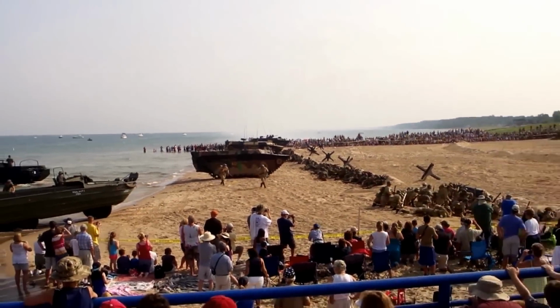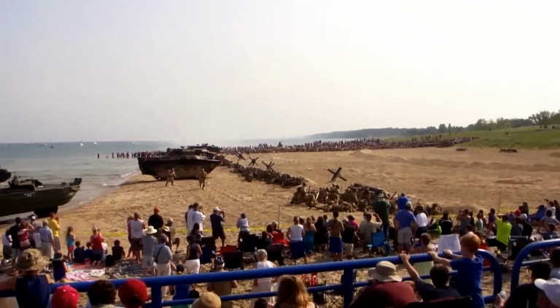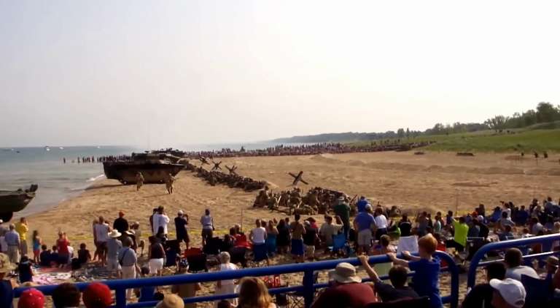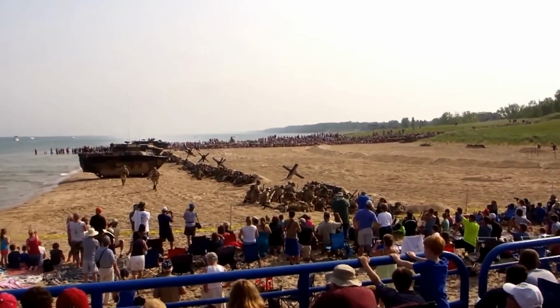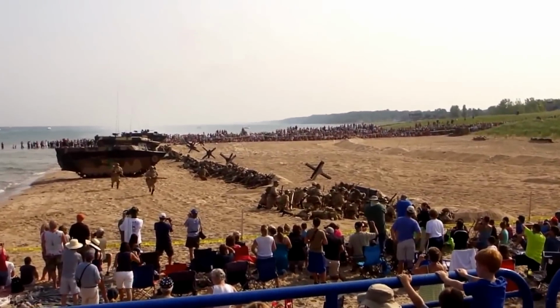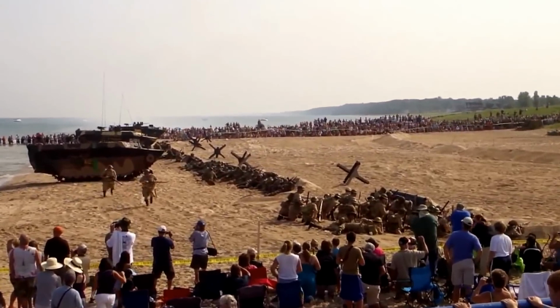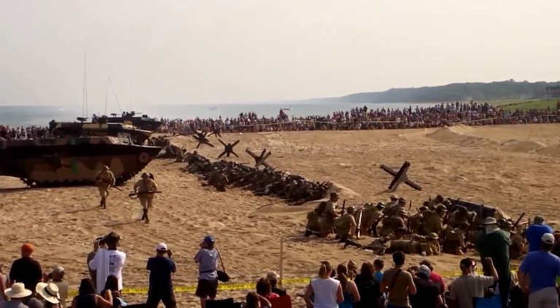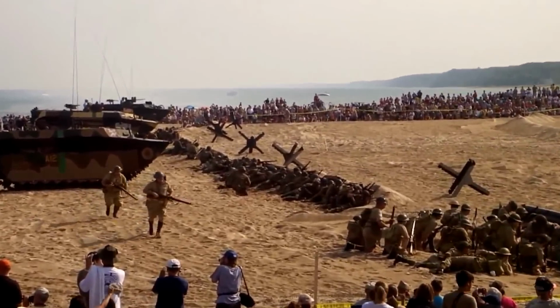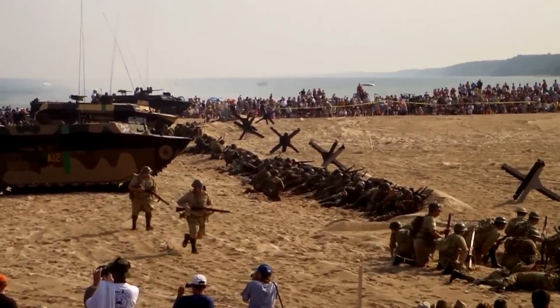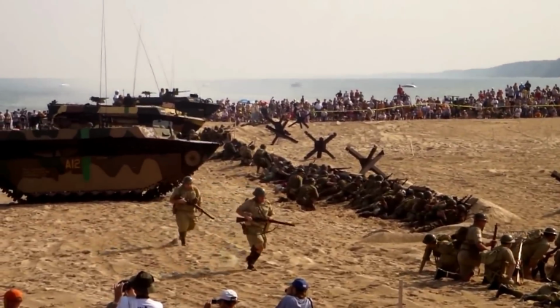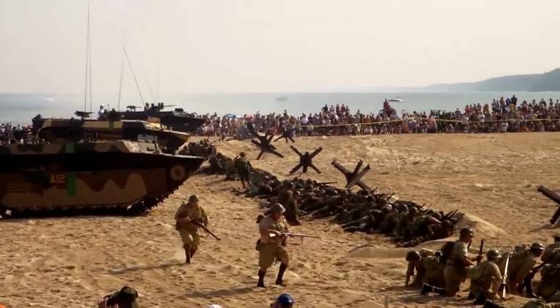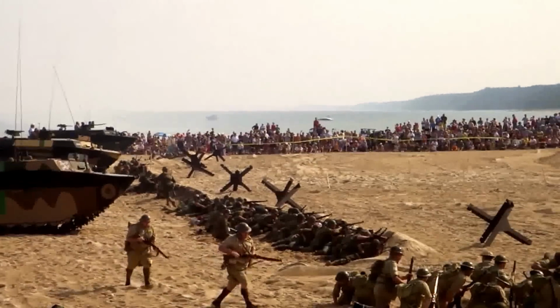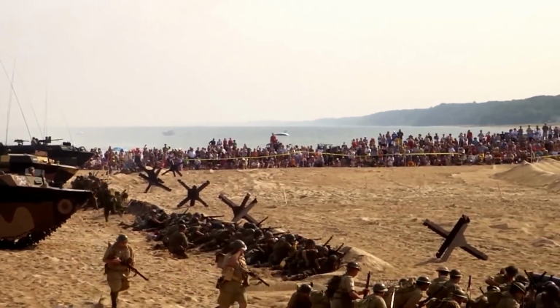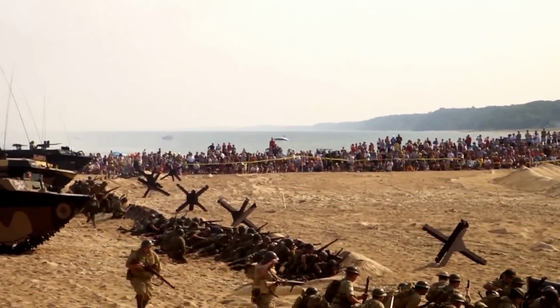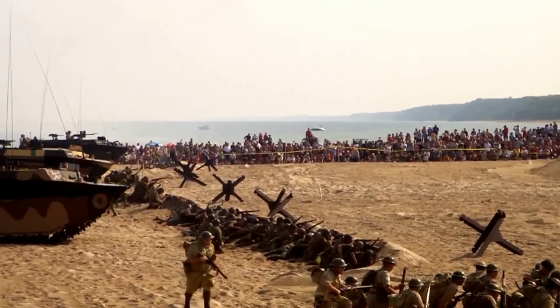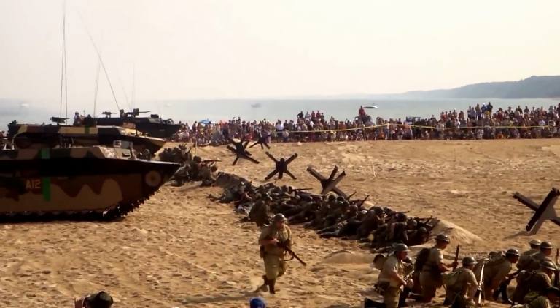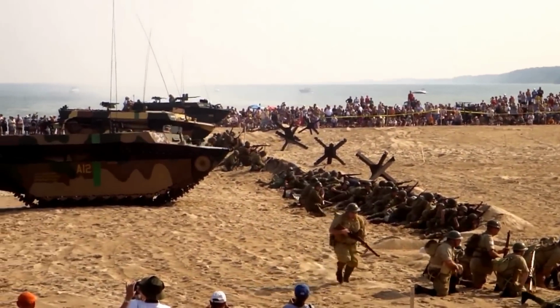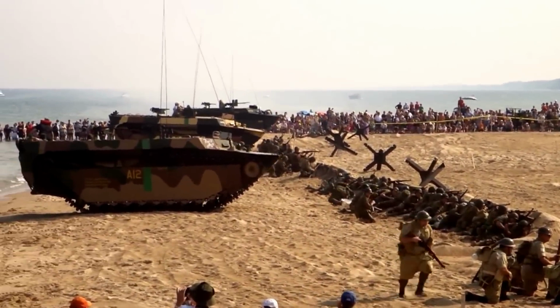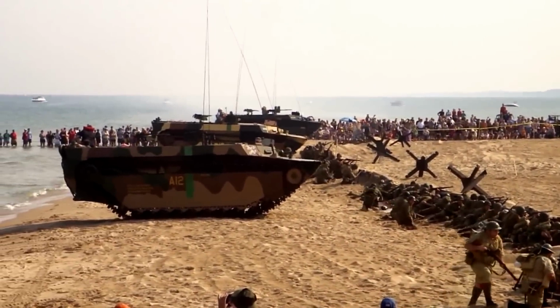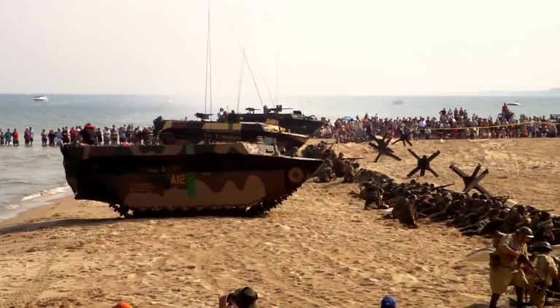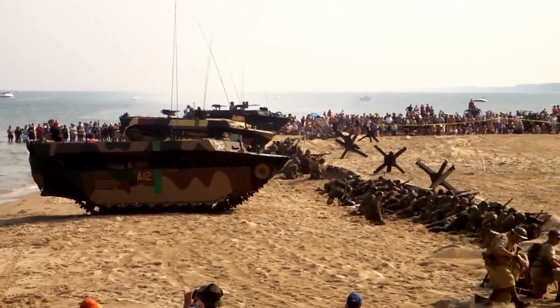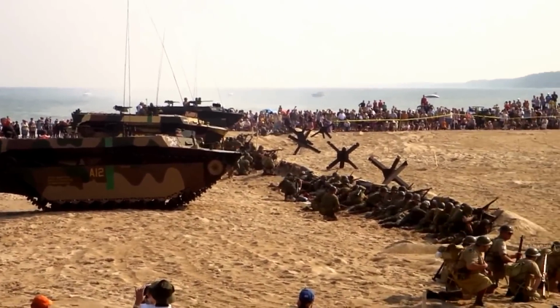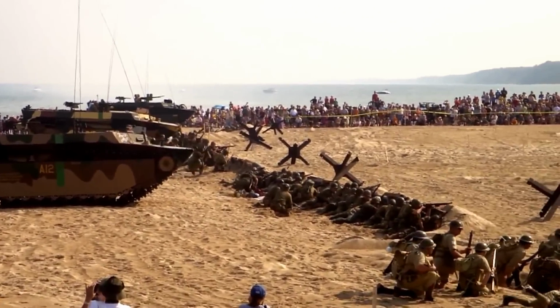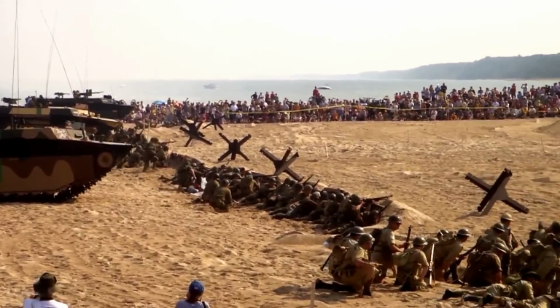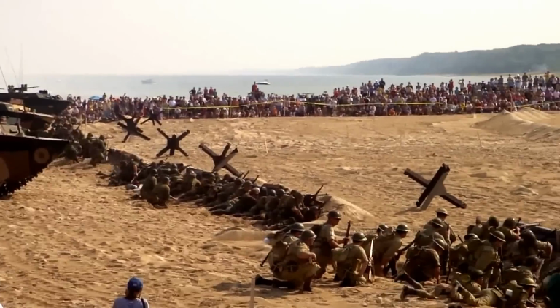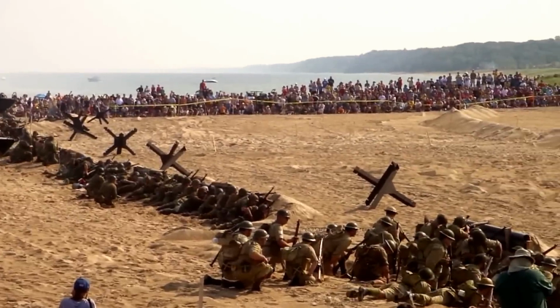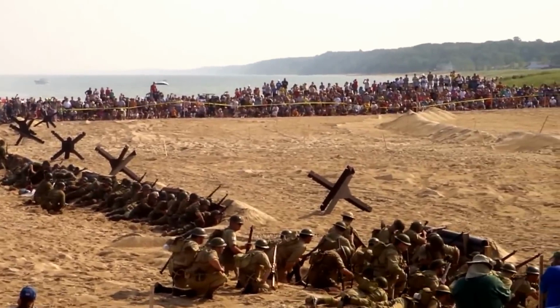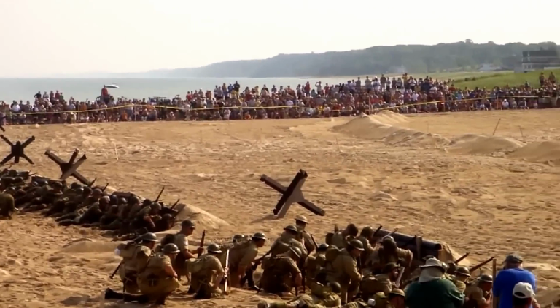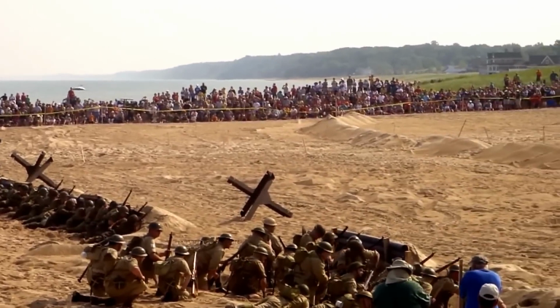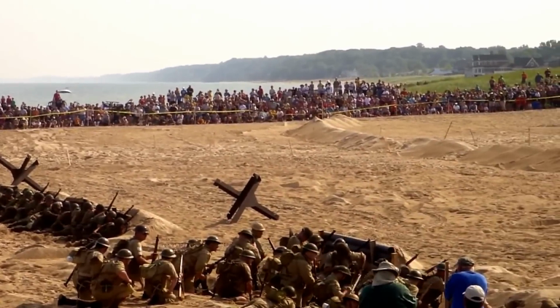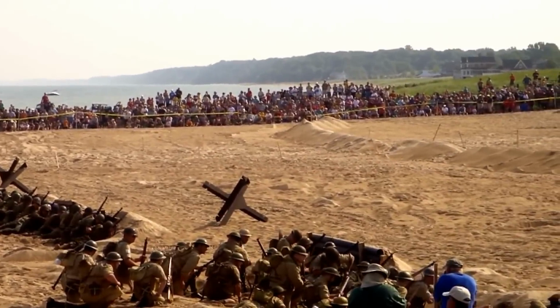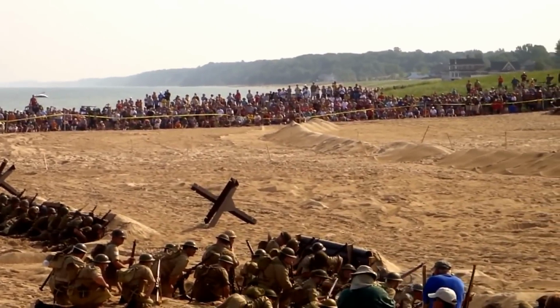Also, another standard weapon for the American infantryman would be the M1 carbine. It's a 15-round clip semi-automatic weapon. A lot of the officers use those, or they use those in the rear echelon.